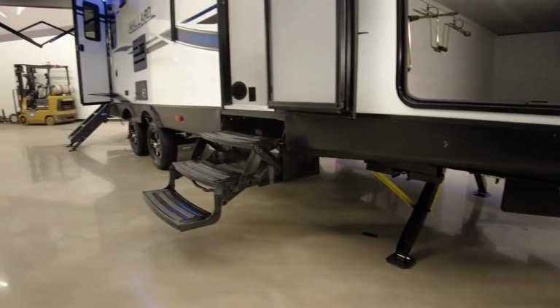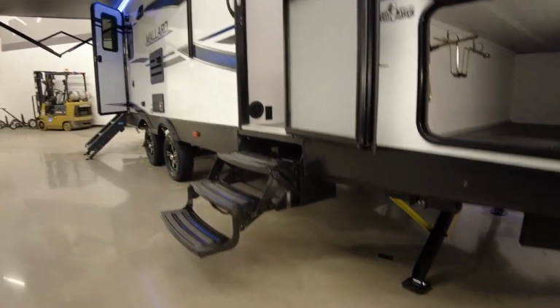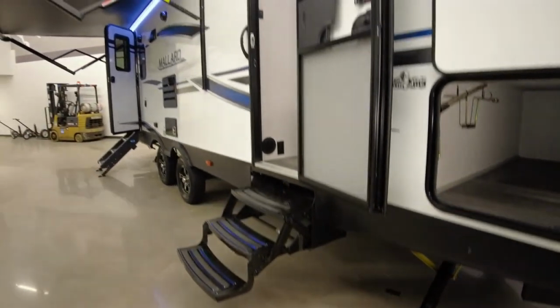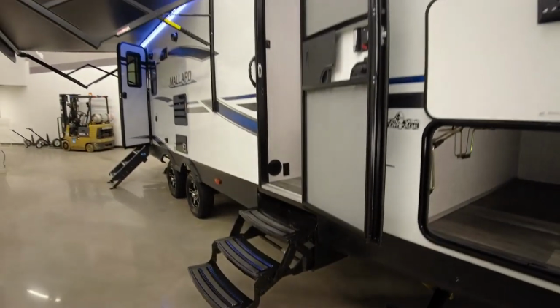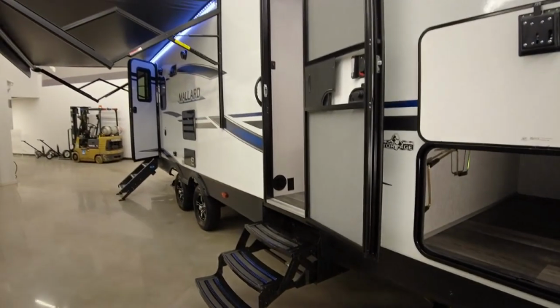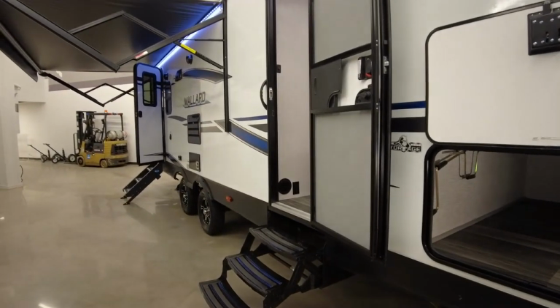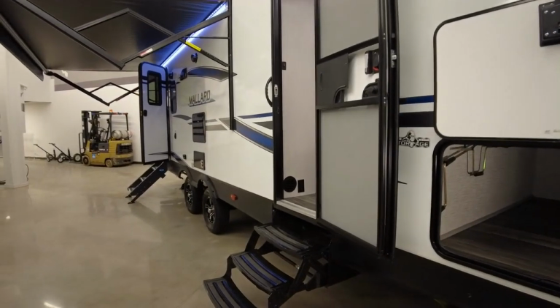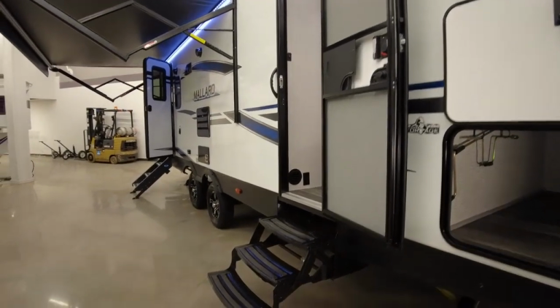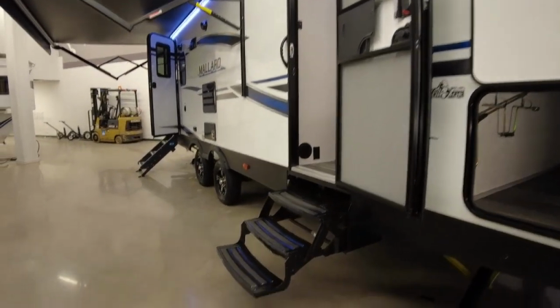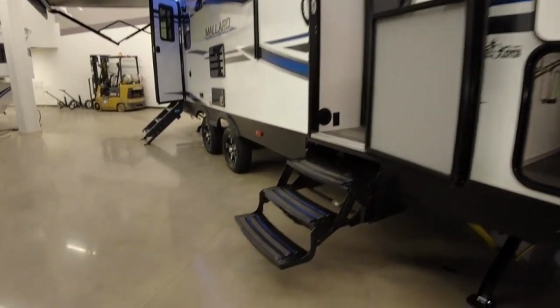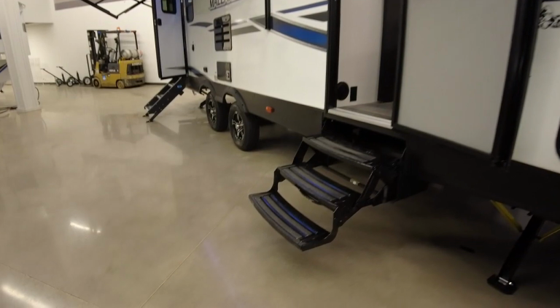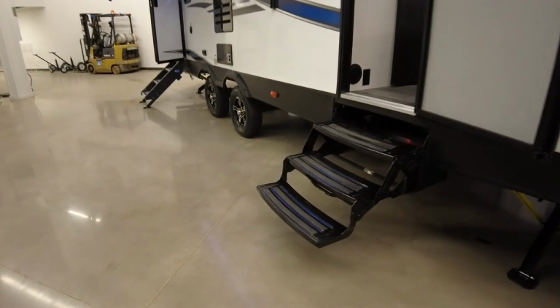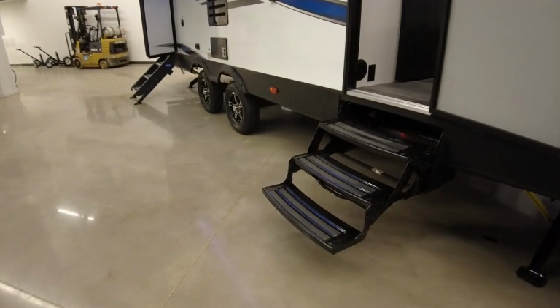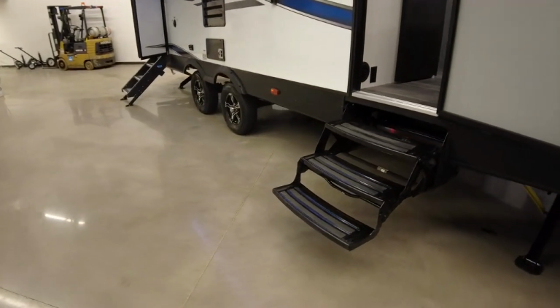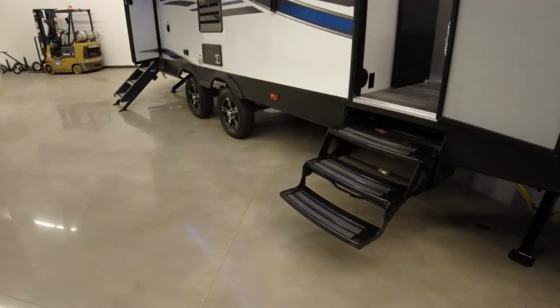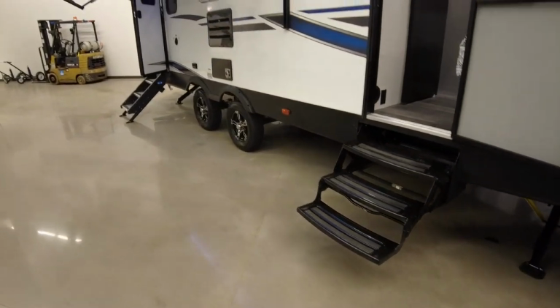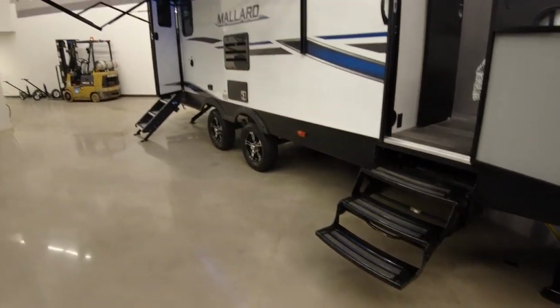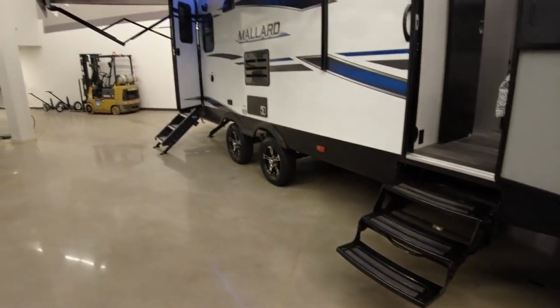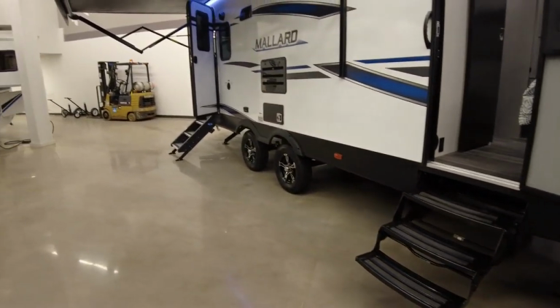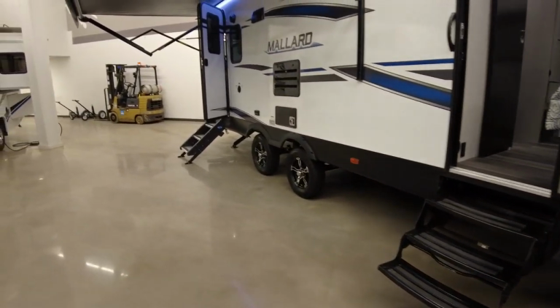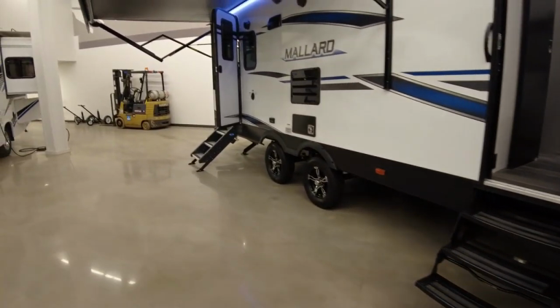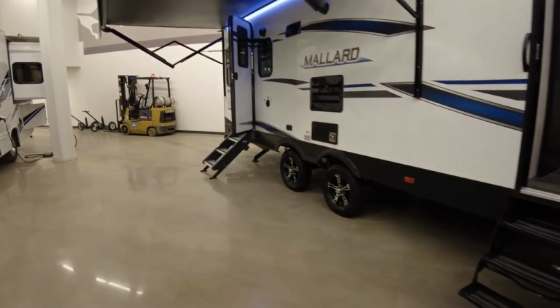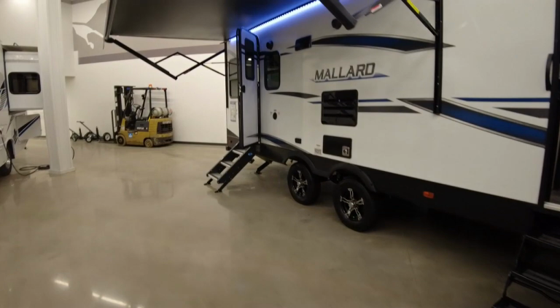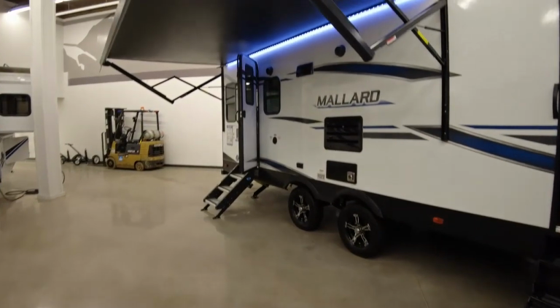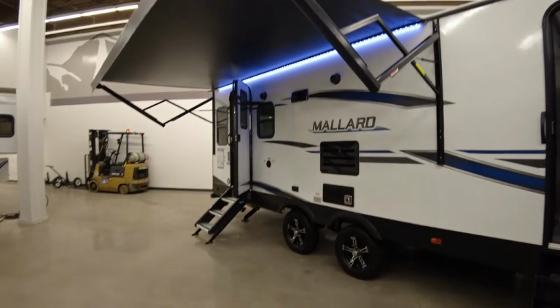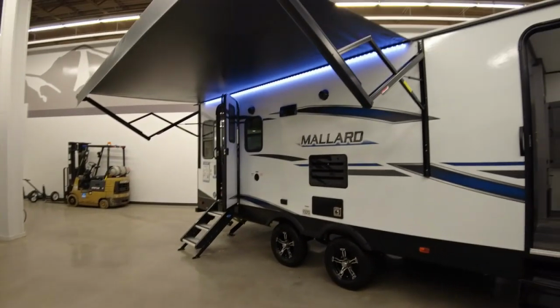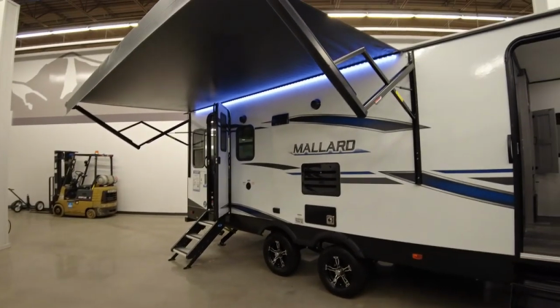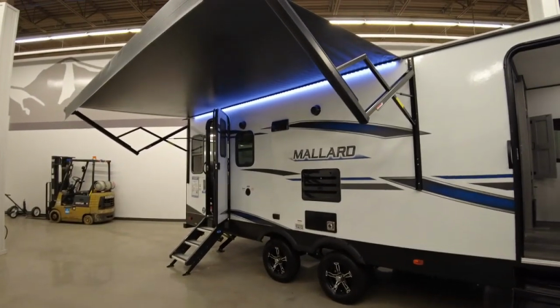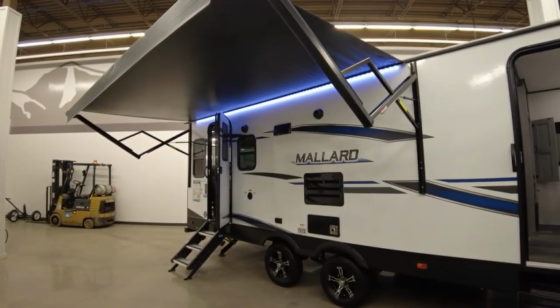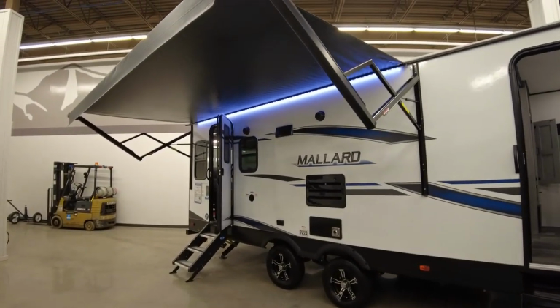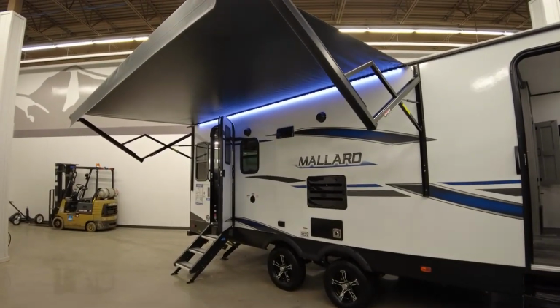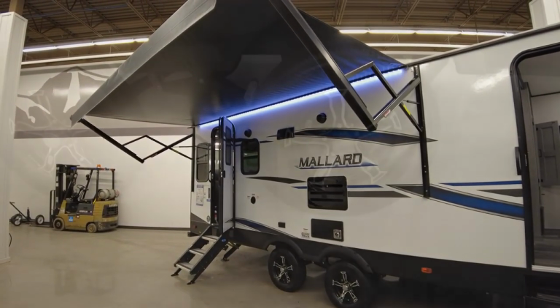This would be the entryway into the bedroom. You've got your standard steps — it would have been nice if they had a solid step system like the main entryway, but it is what it is. A good-sized awning with outdoor speakers and an LED light strip.